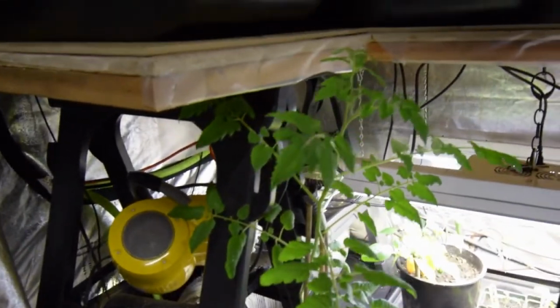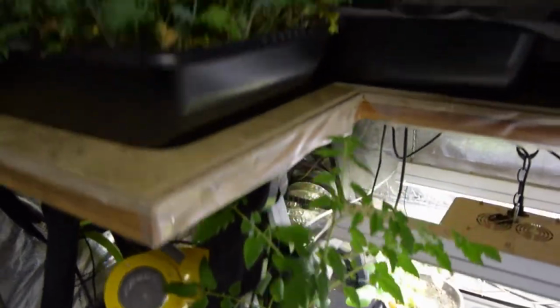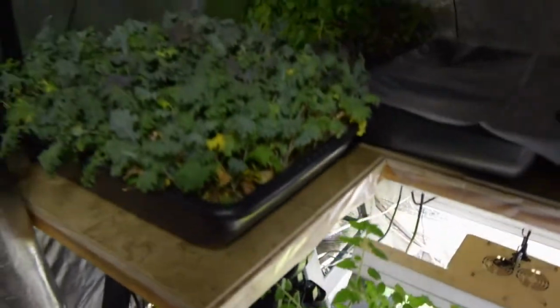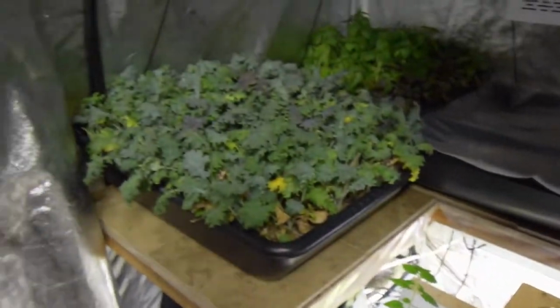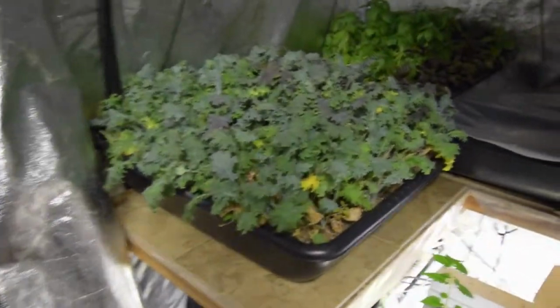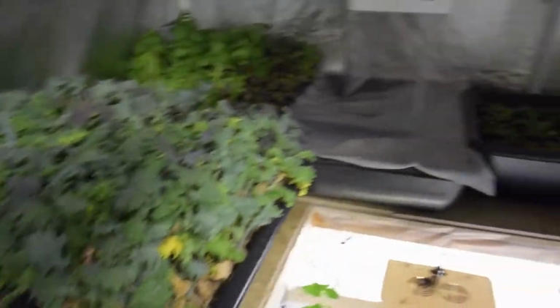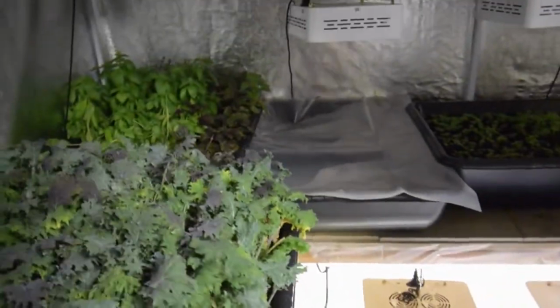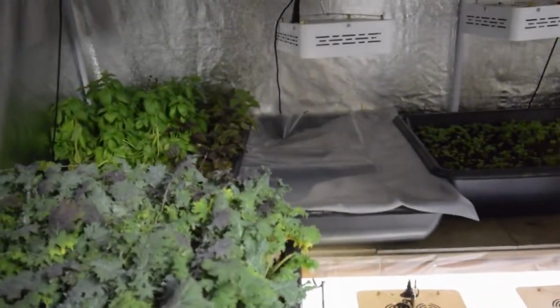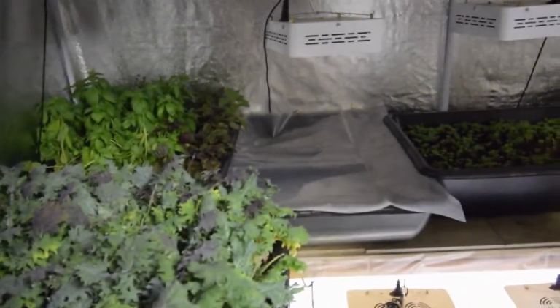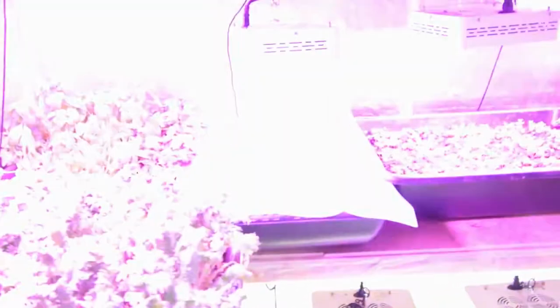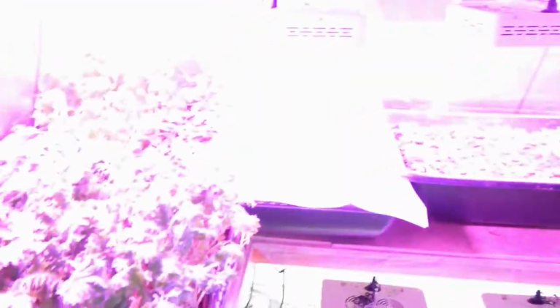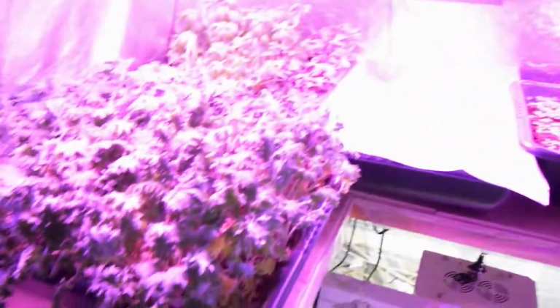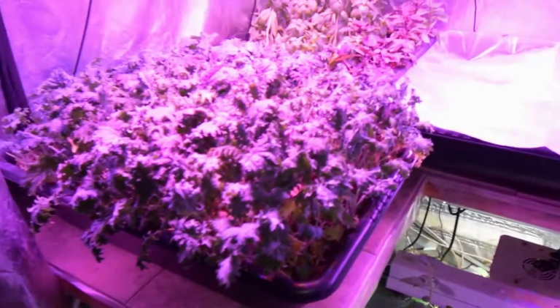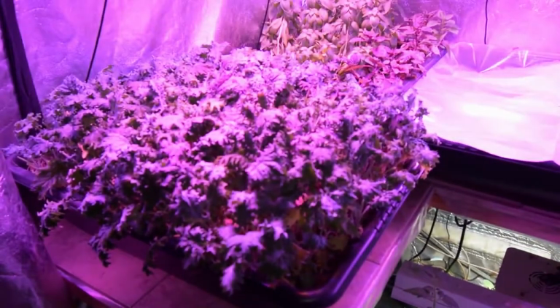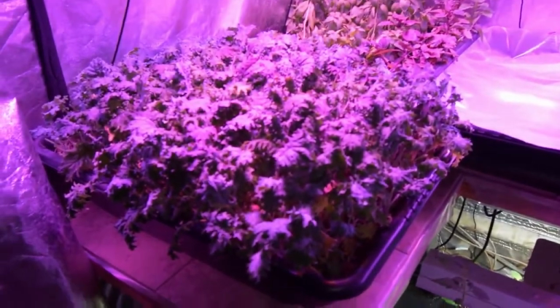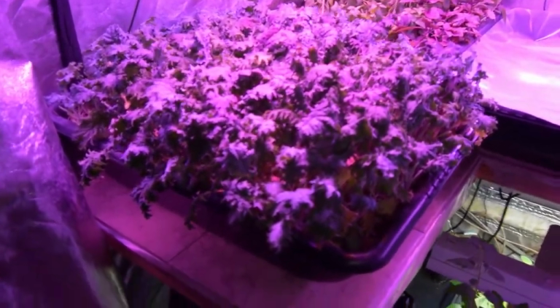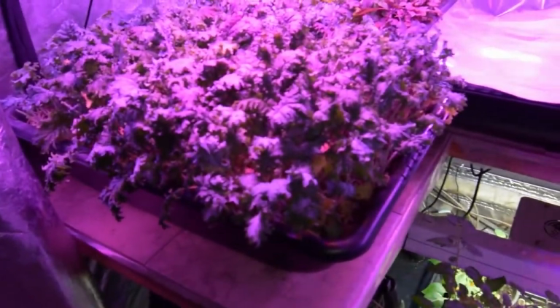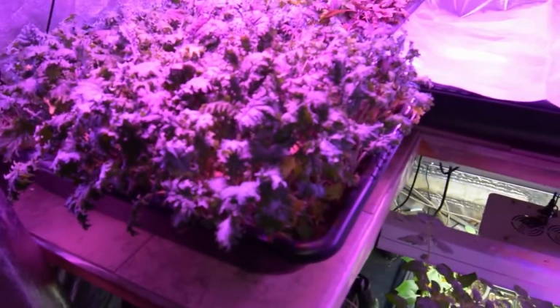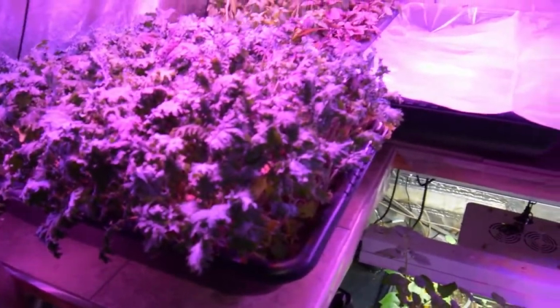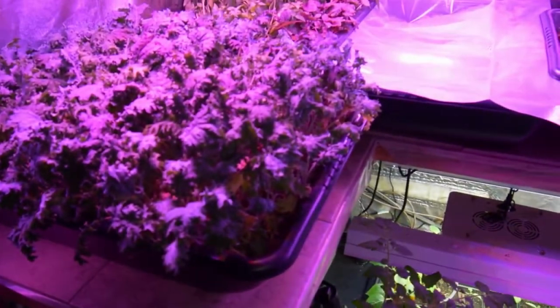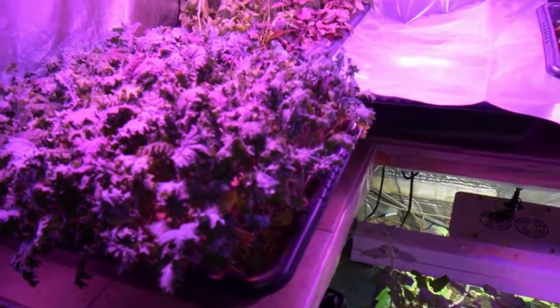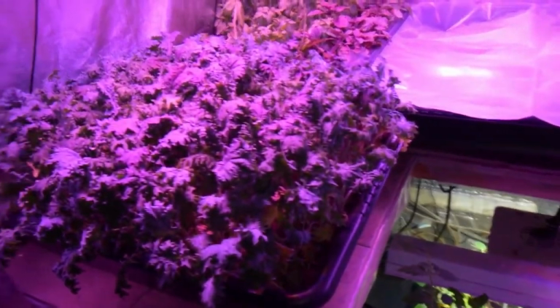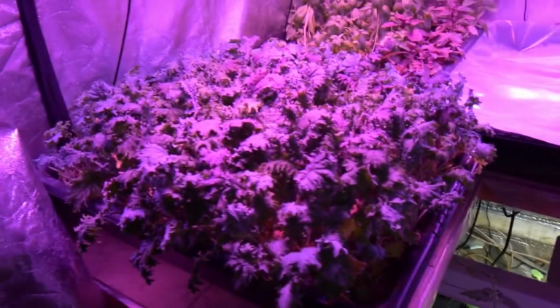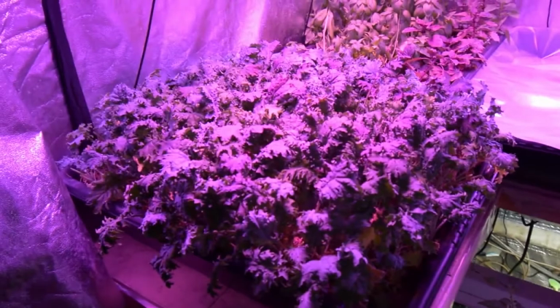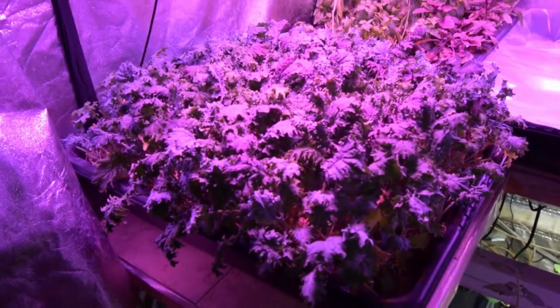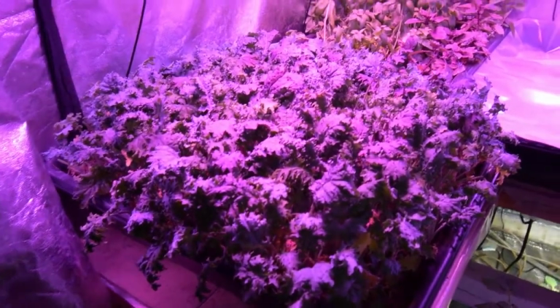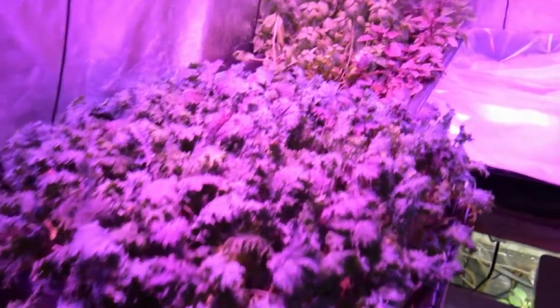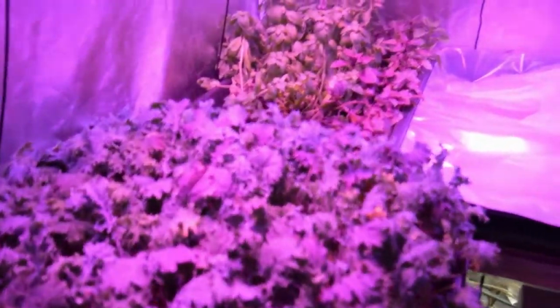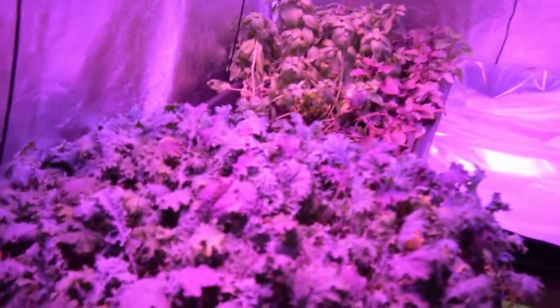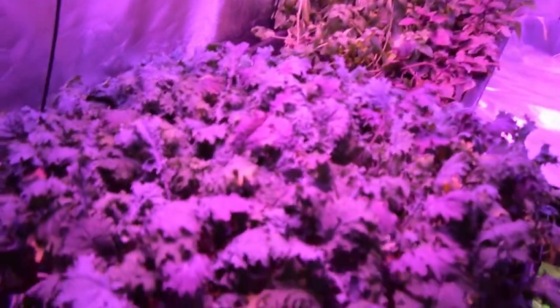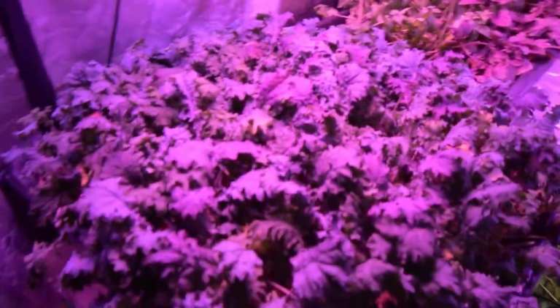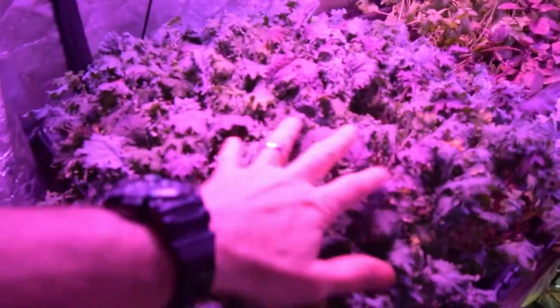Okay, so now I'm going to go ahead and turn on the lights on the upper shelf. And then you can see the red Russian kale. We actually harvested — I came down last night, Saturday night, and harvested a bunch of this red Russian kale.